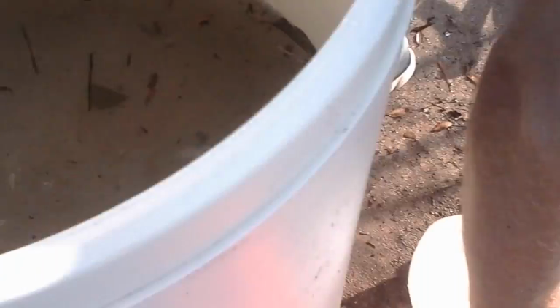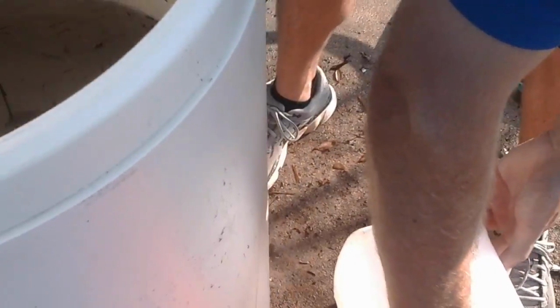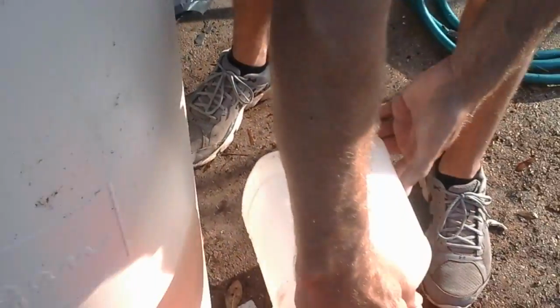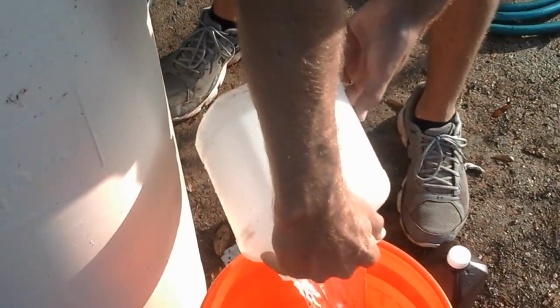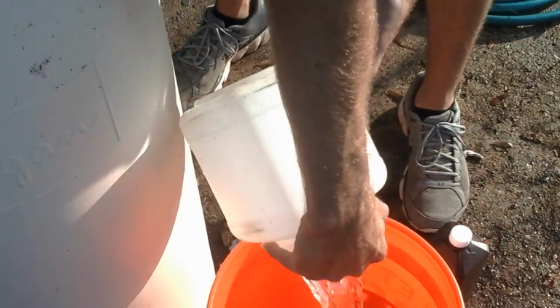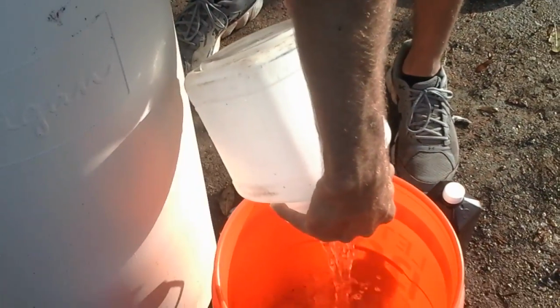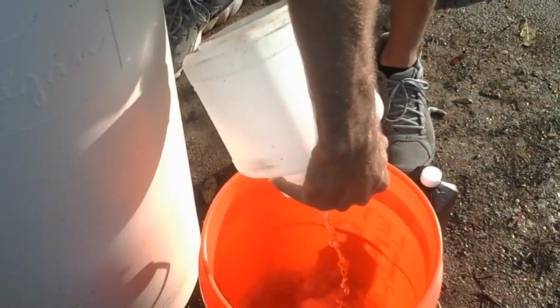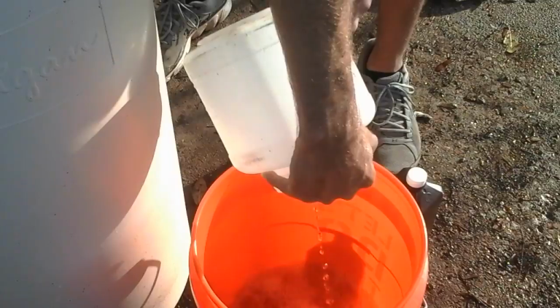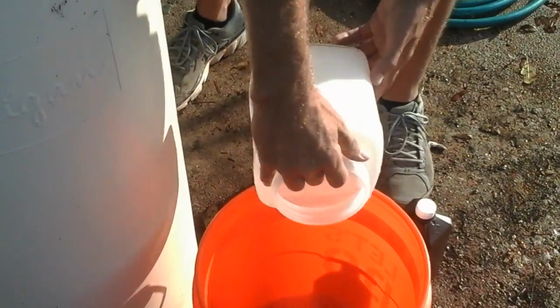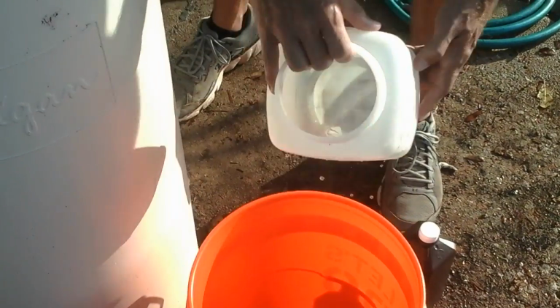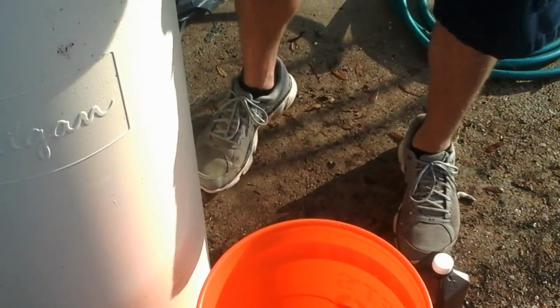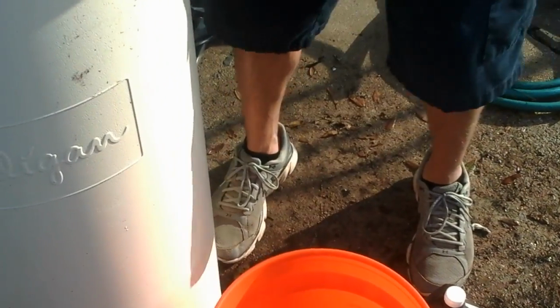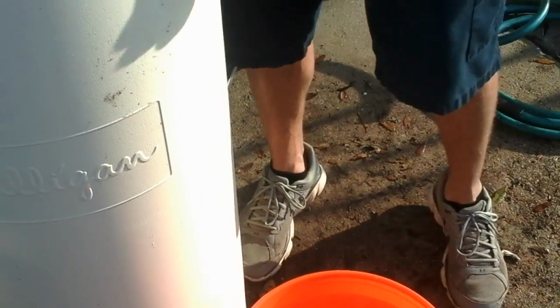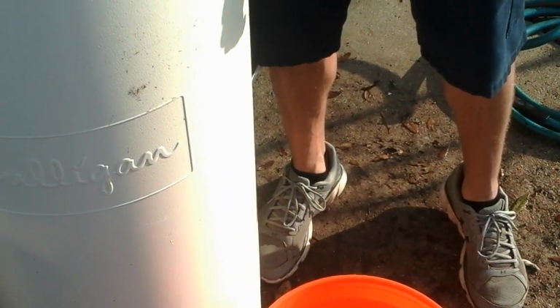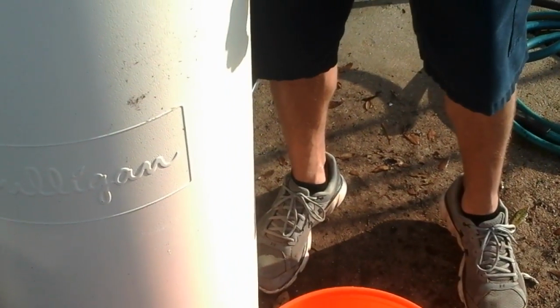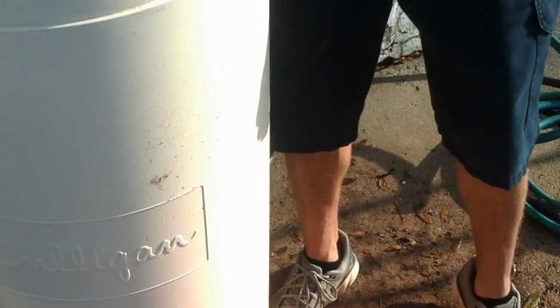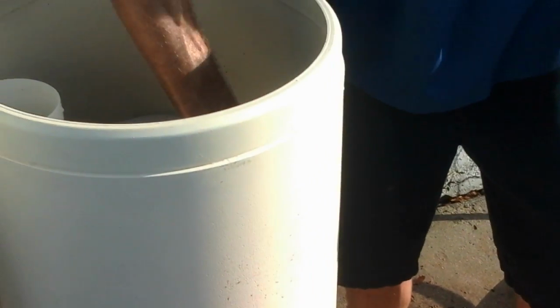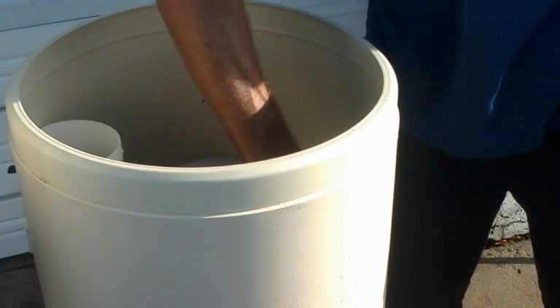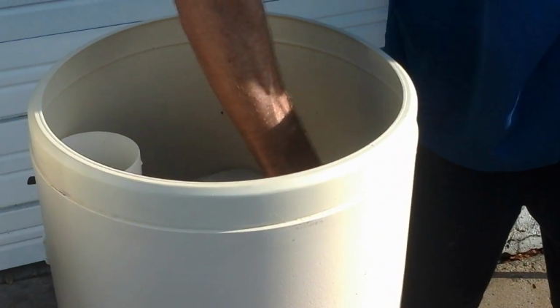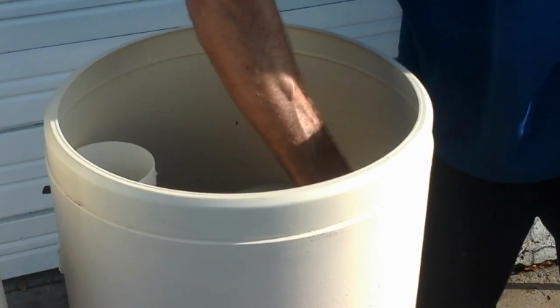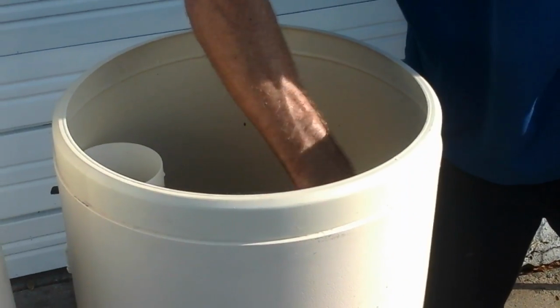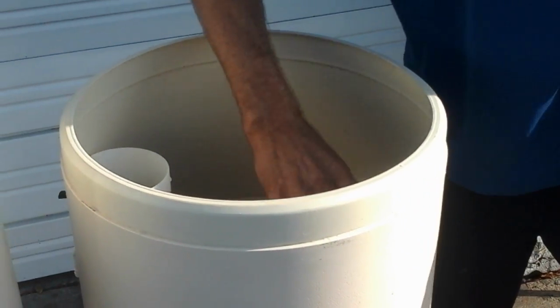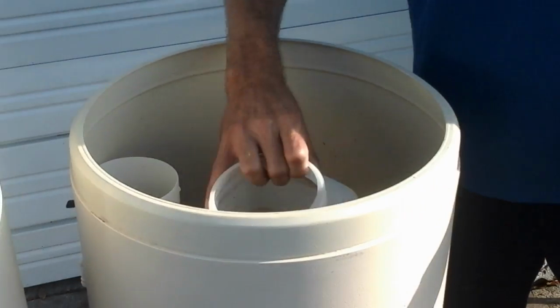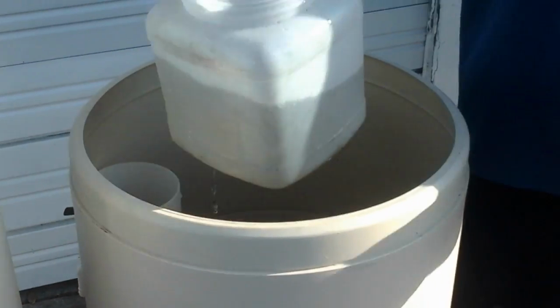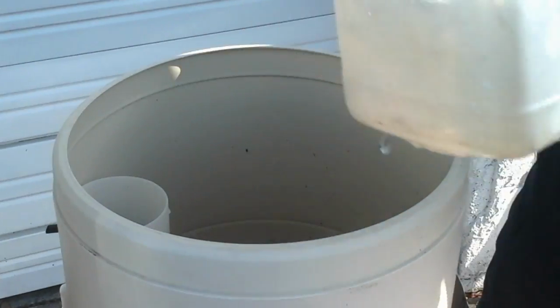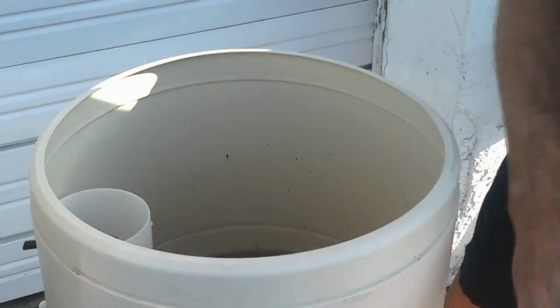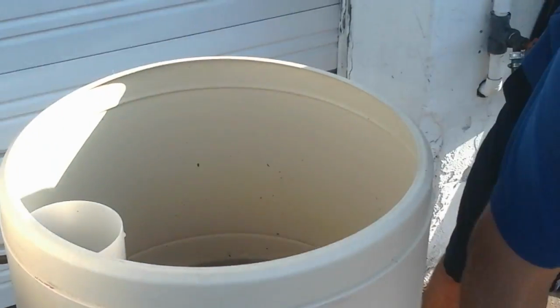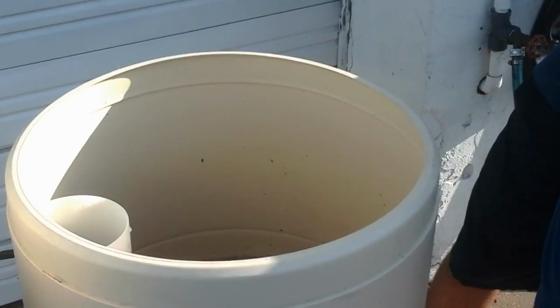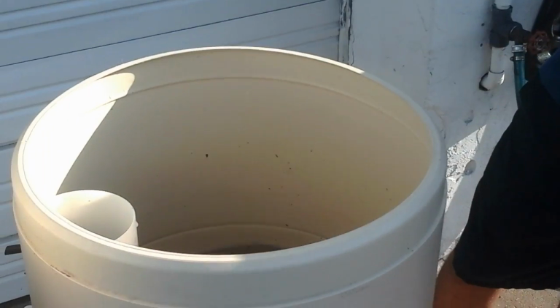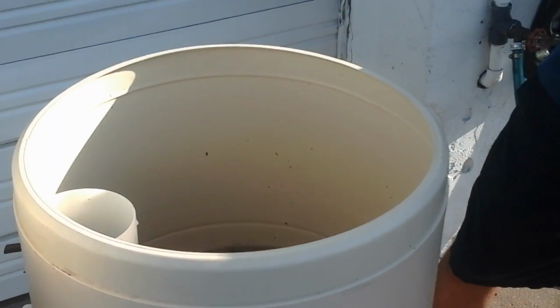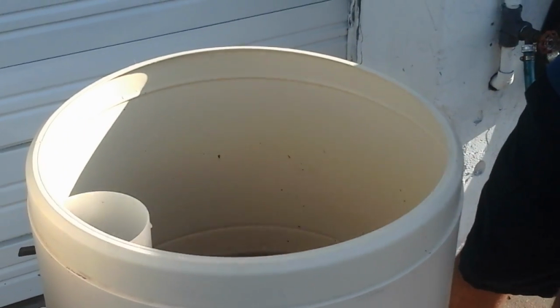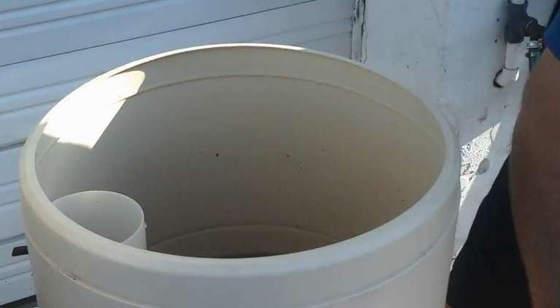Make sure to dump it into a bucket and not on the ground, because it'll kill any of the grass or plants that may be down there. Then take it to the road and dump it in a ditch.